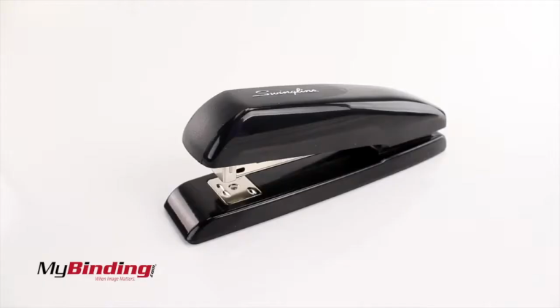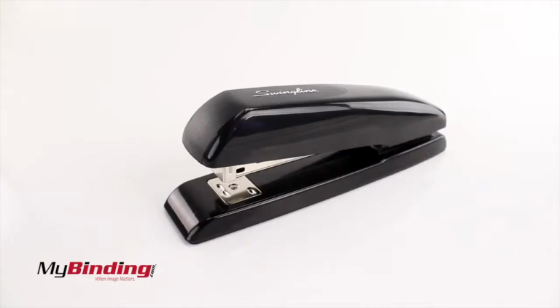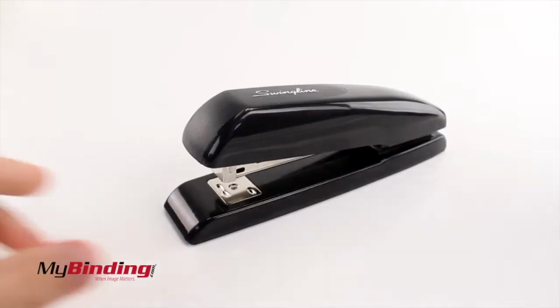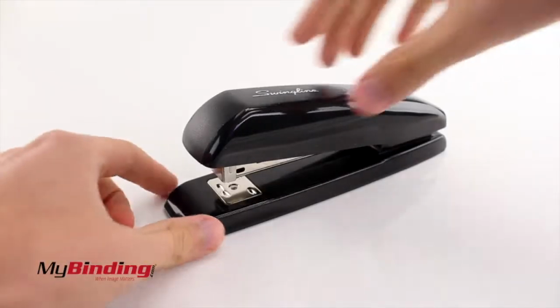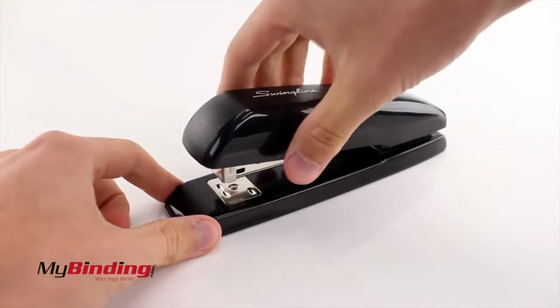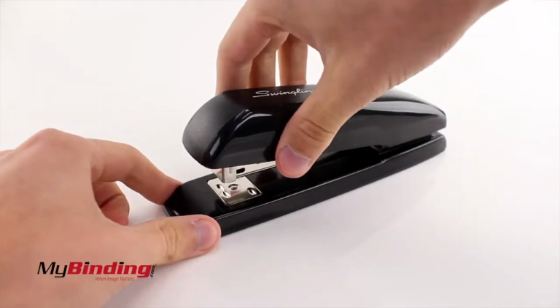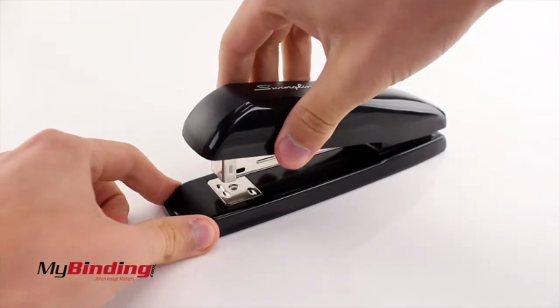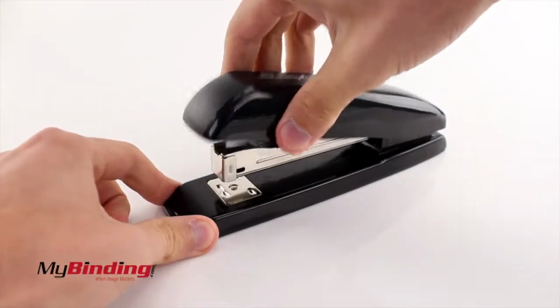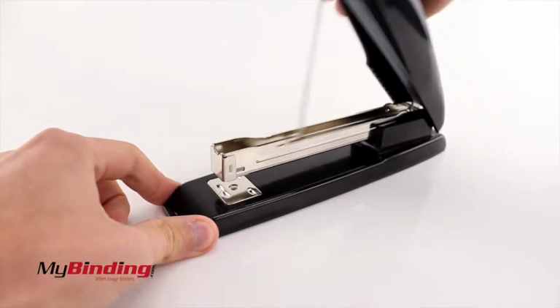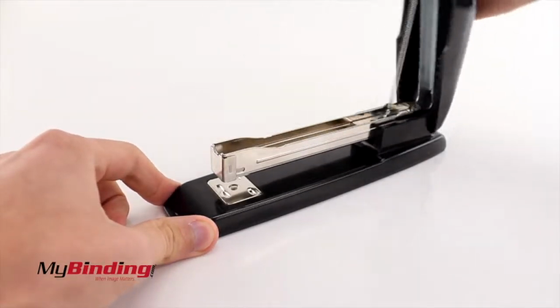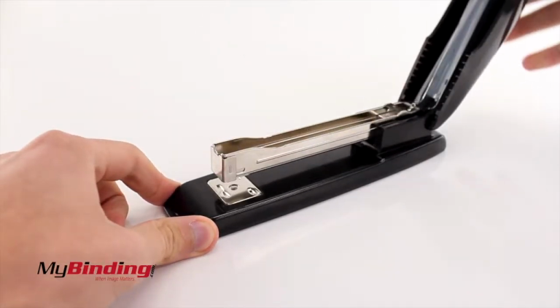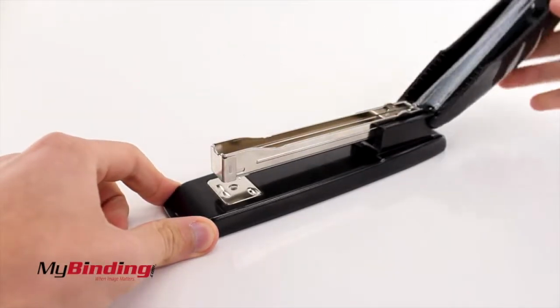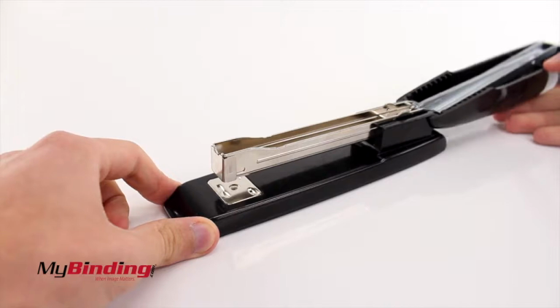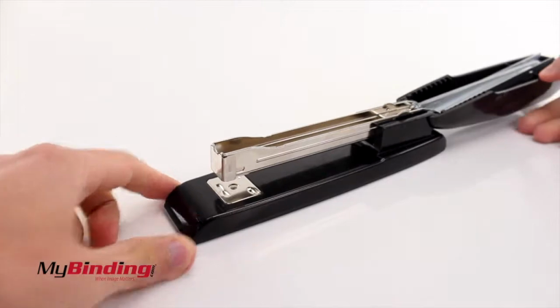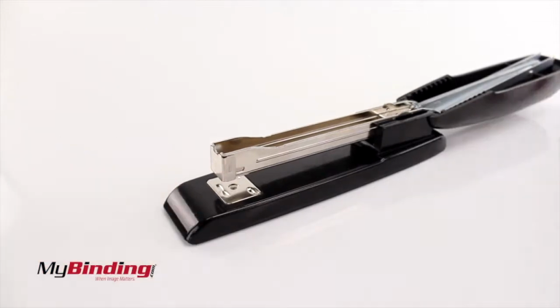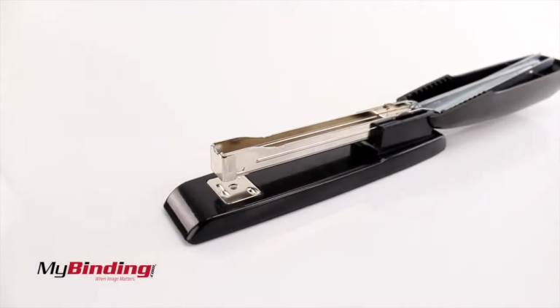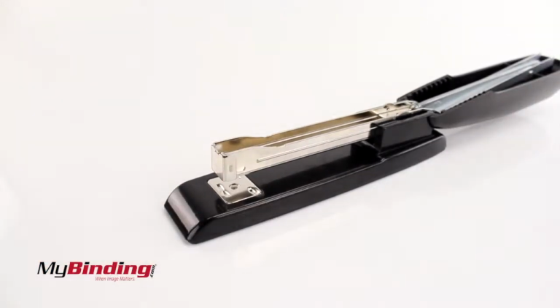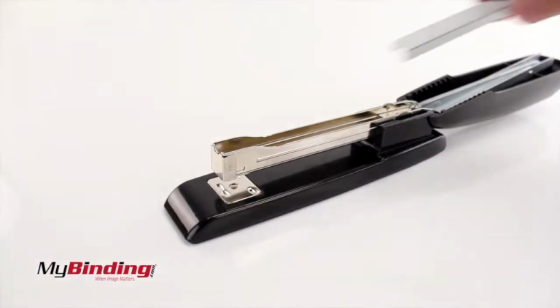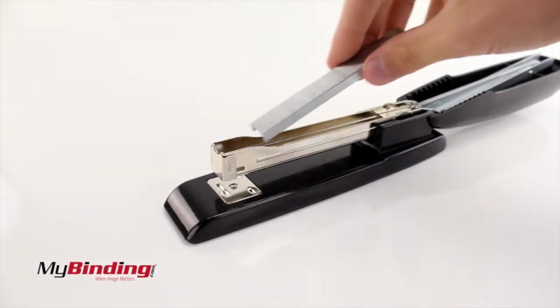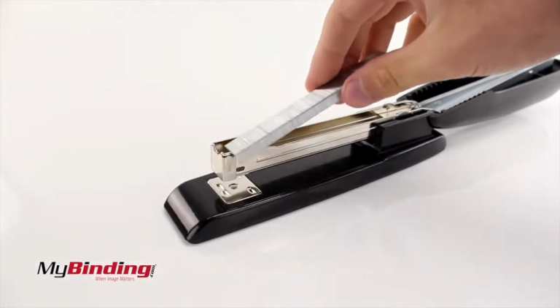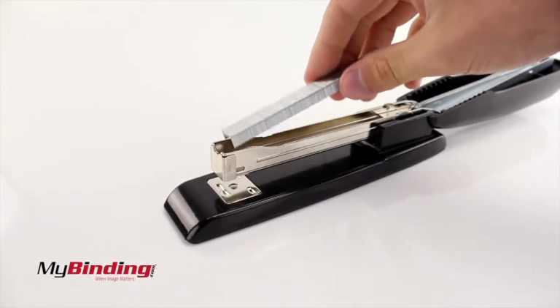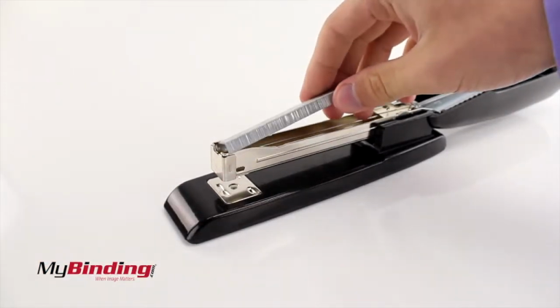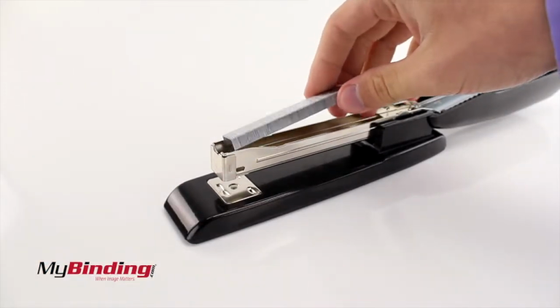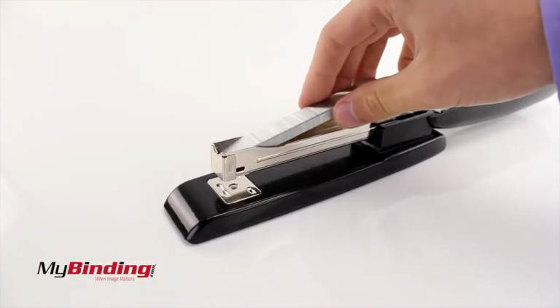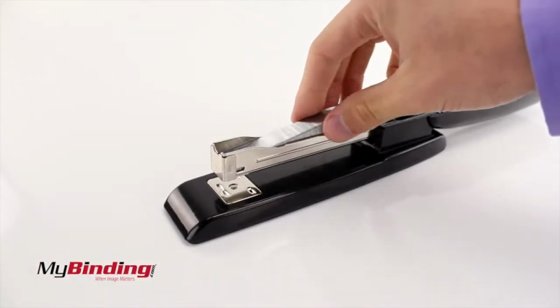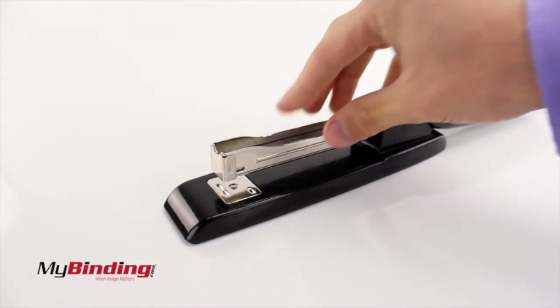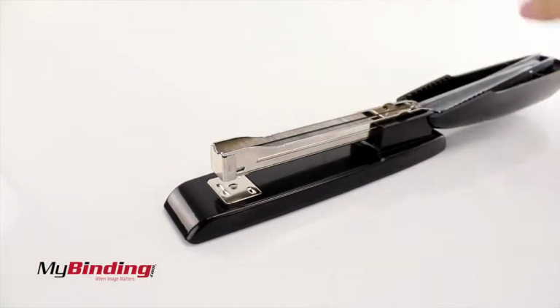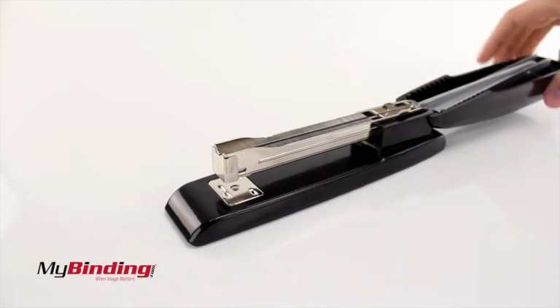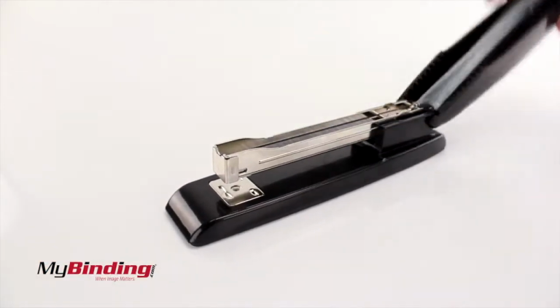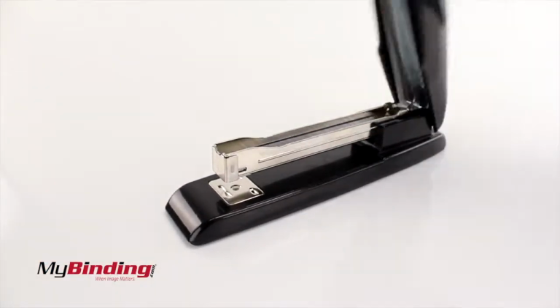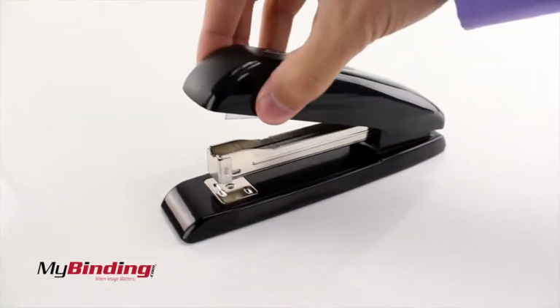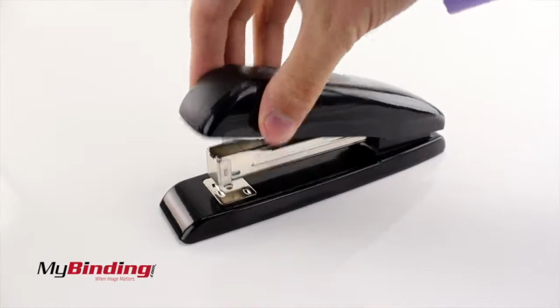To load staples, hold the base and pull up on the top cover. Pull it all the way back and insert either standard or premium 1/4 inch staples.